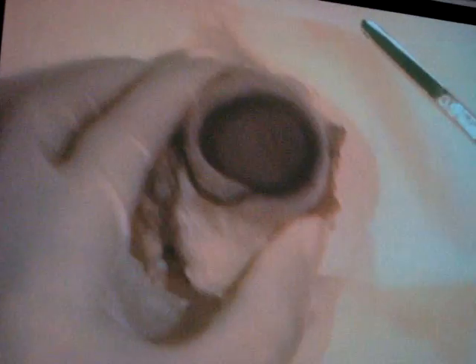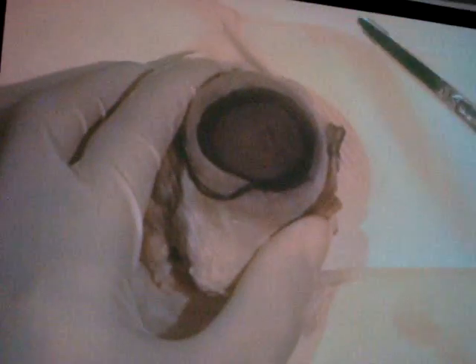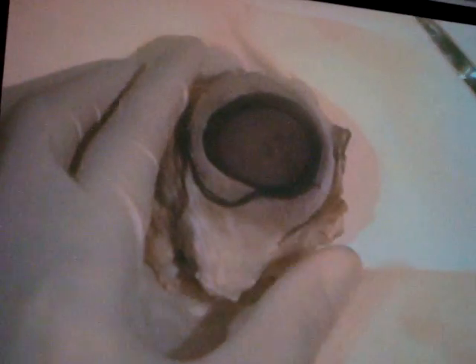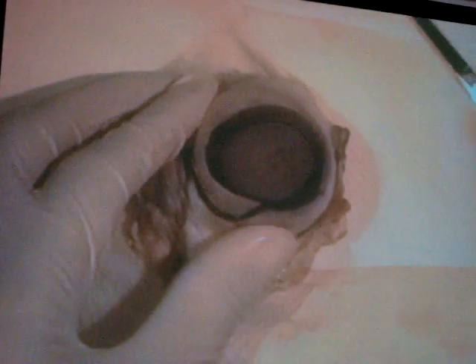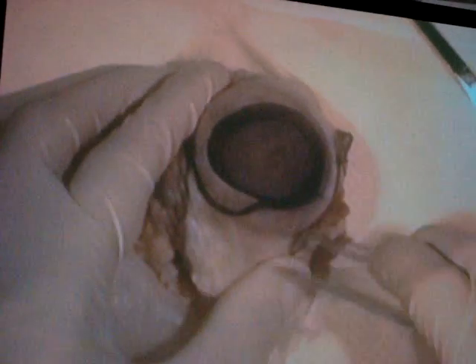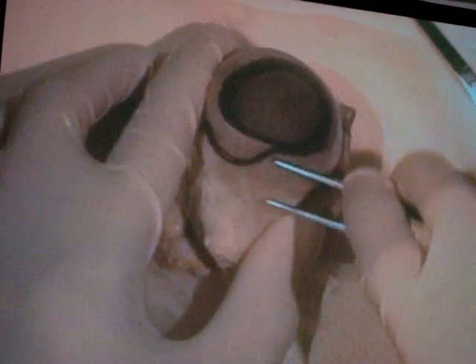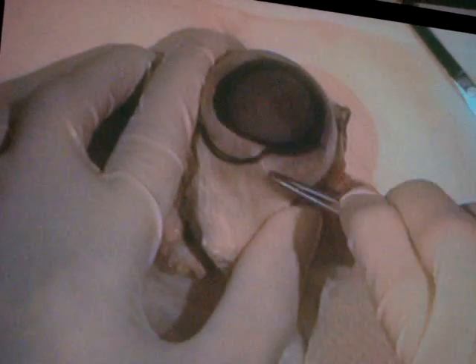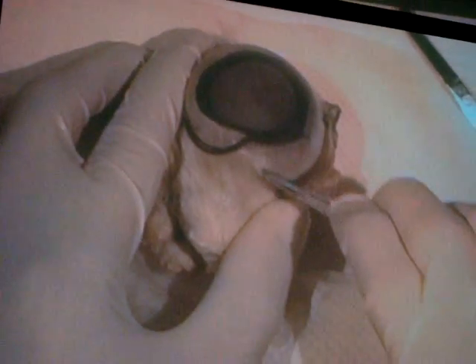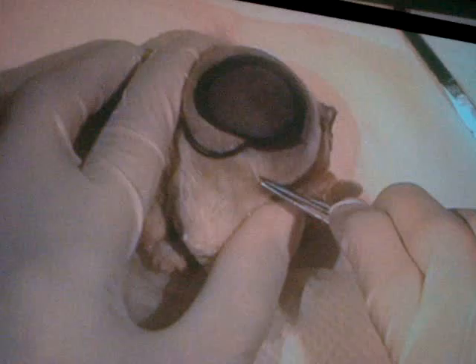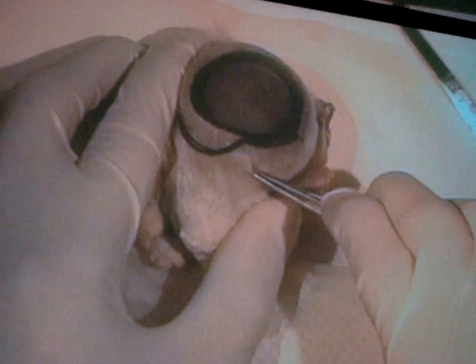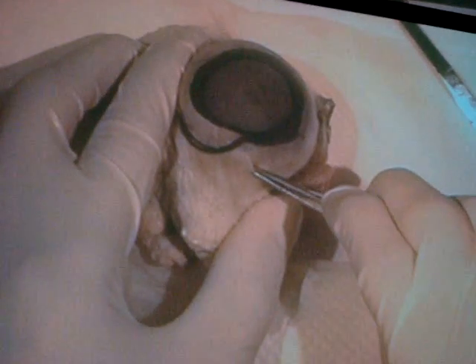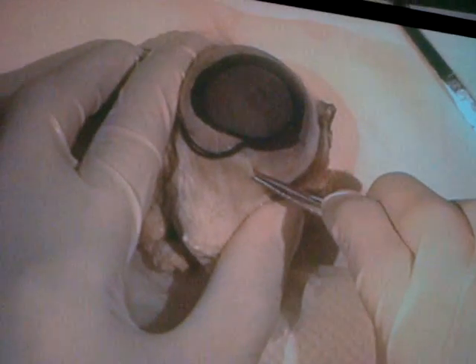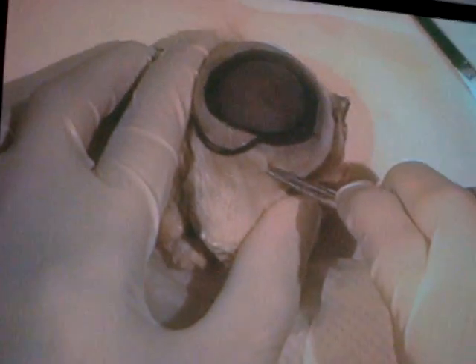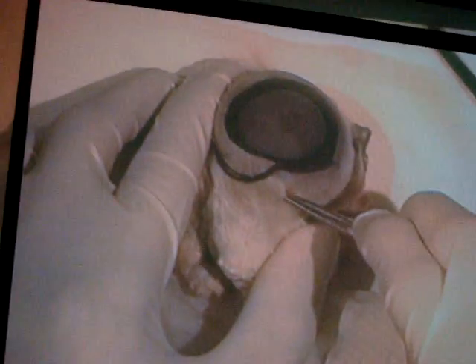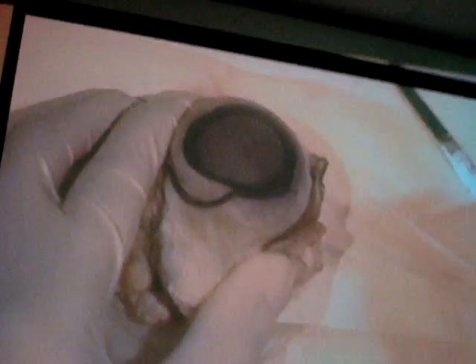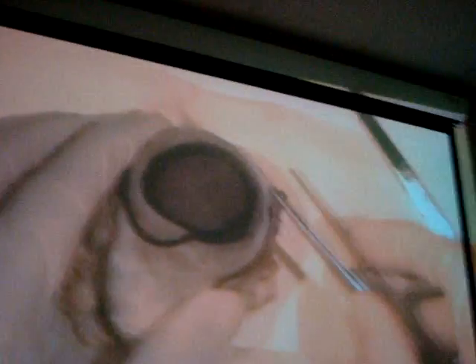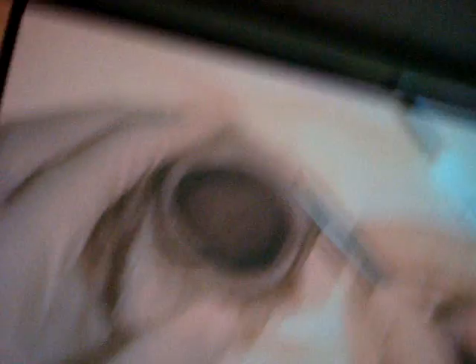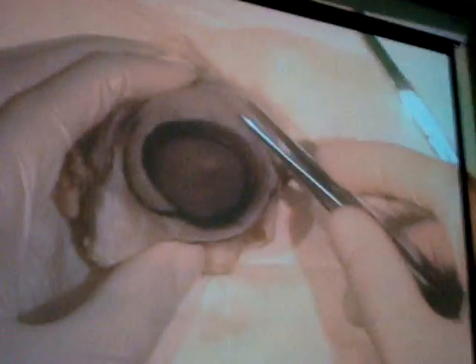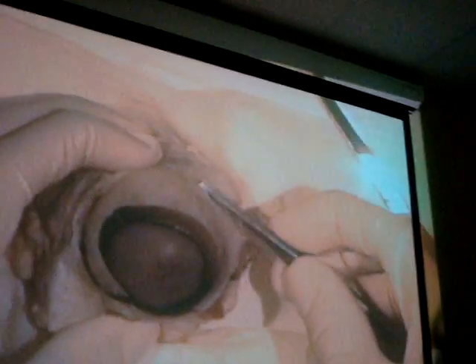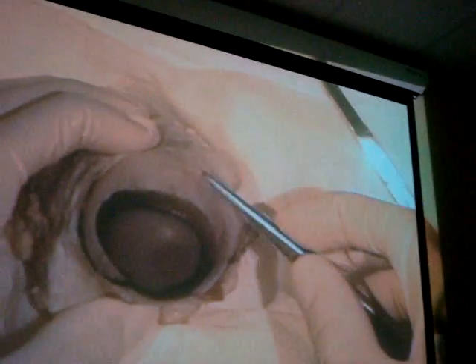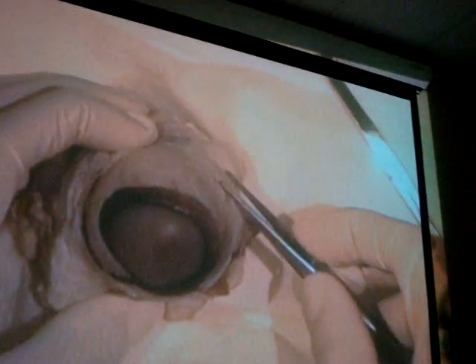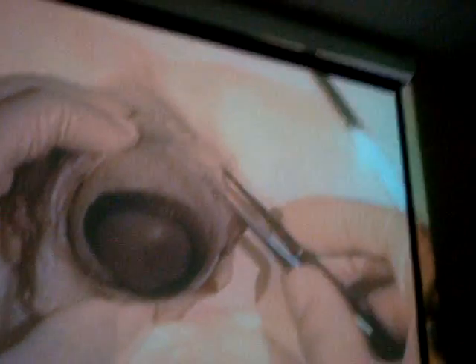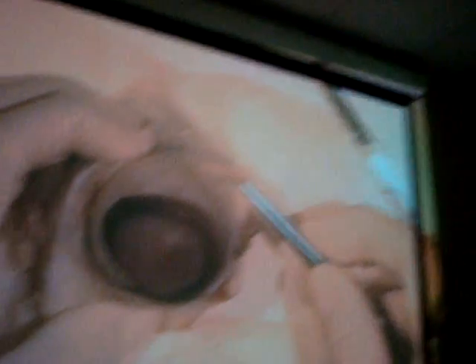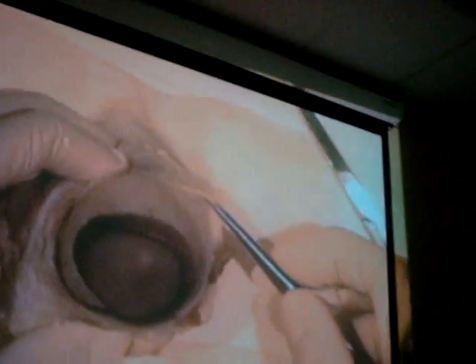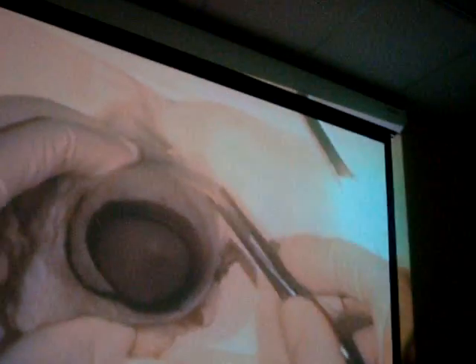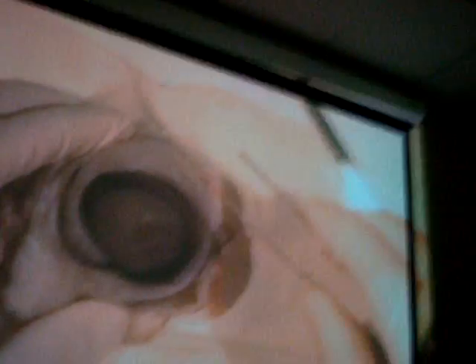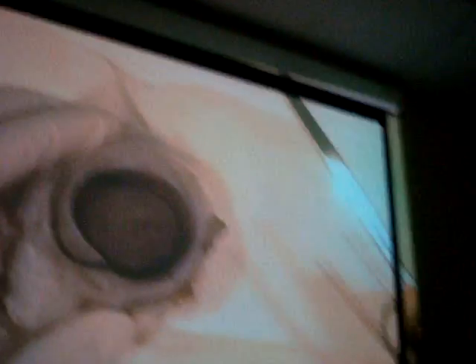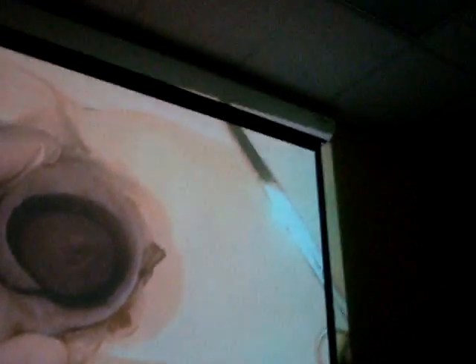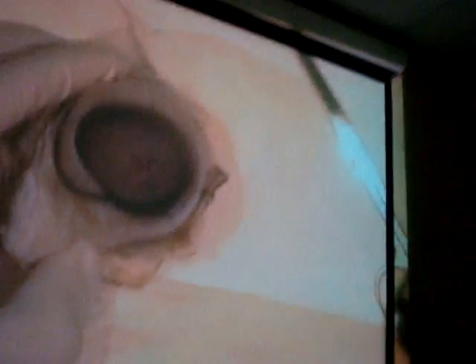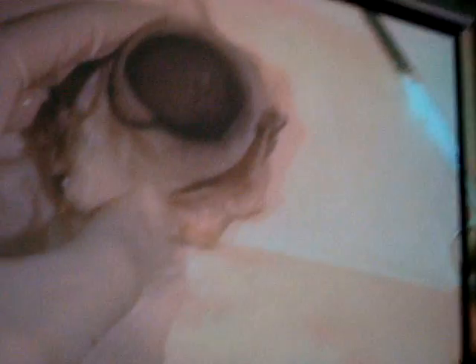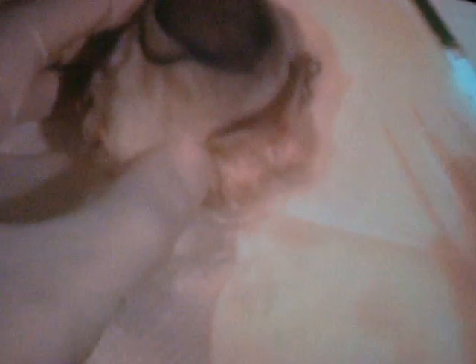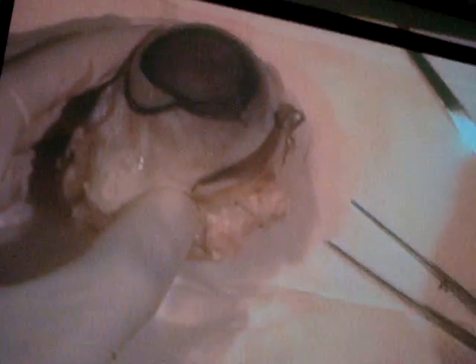This white stuff around the eye is called the white of the eye, also known as the sclera. Whether you call it the sclera or the white of the eye, both terms mean the same thing.